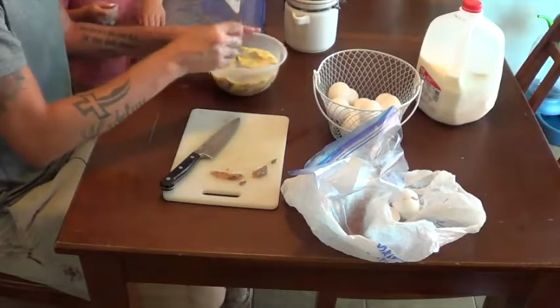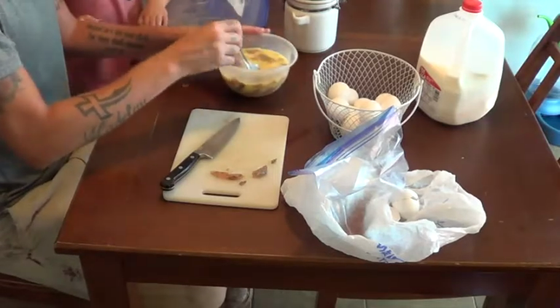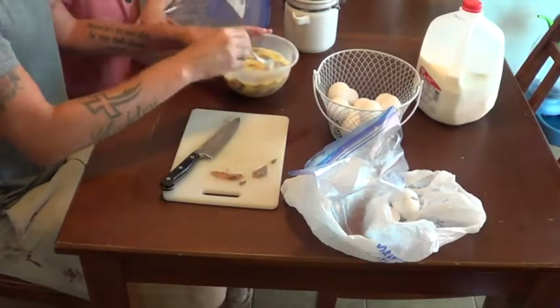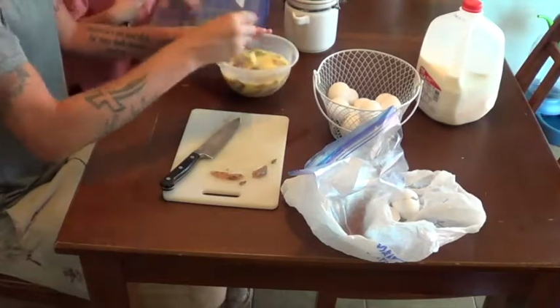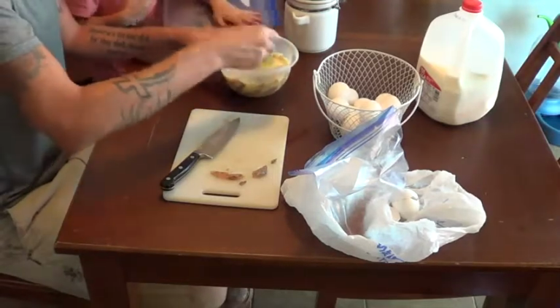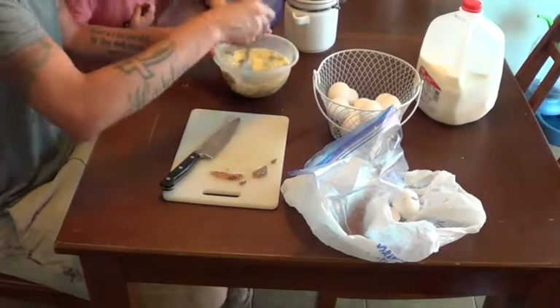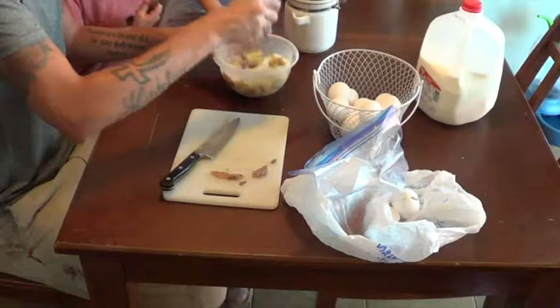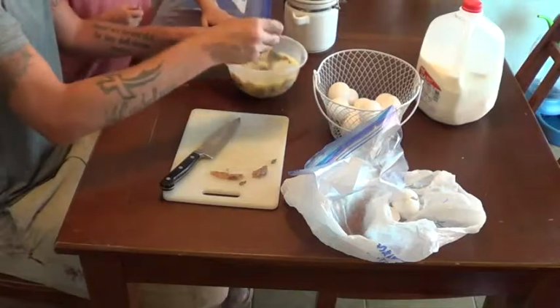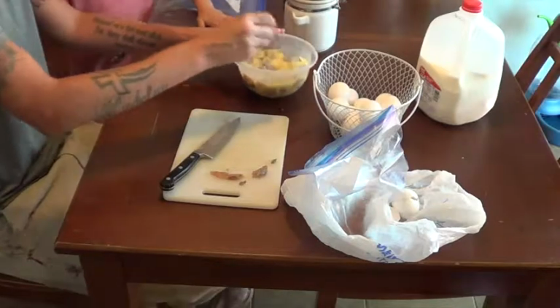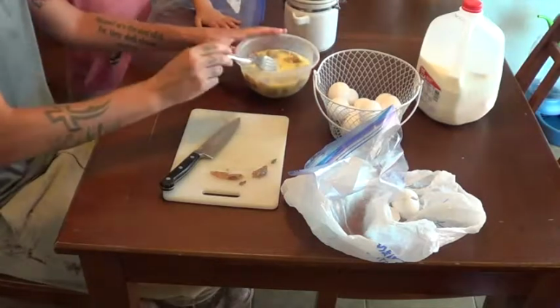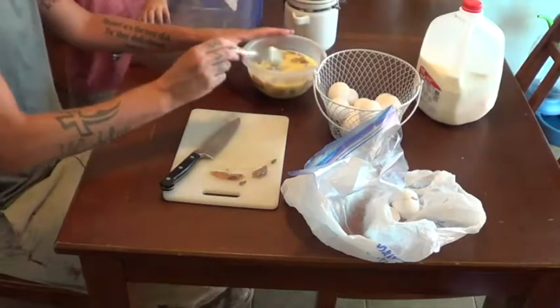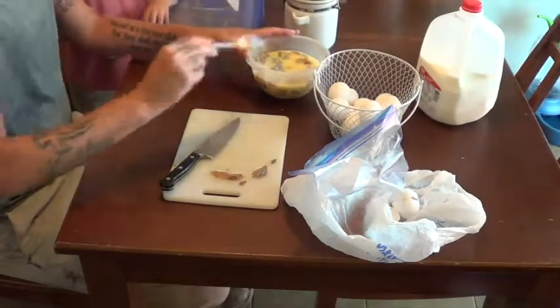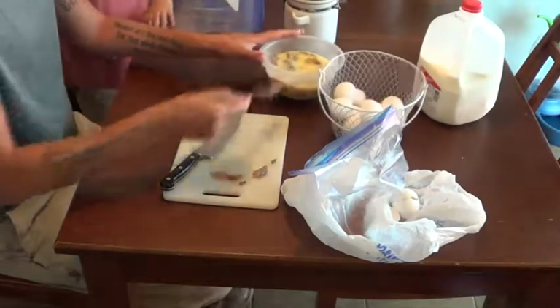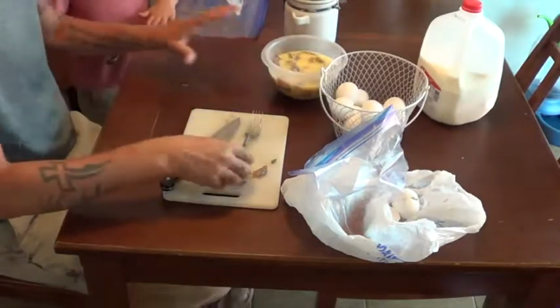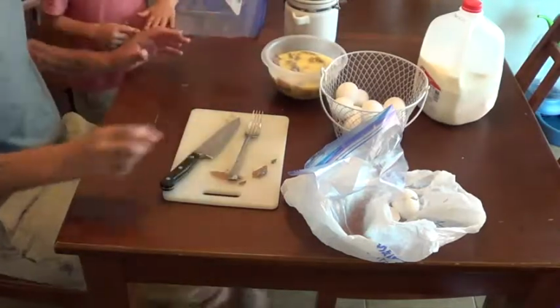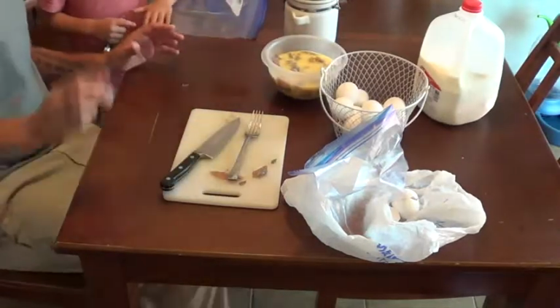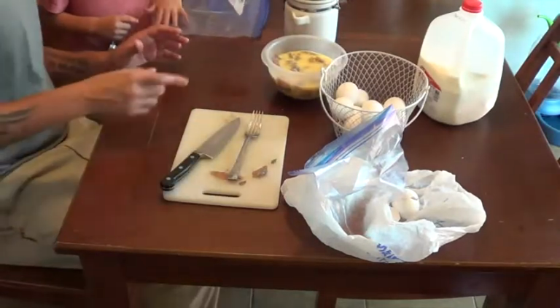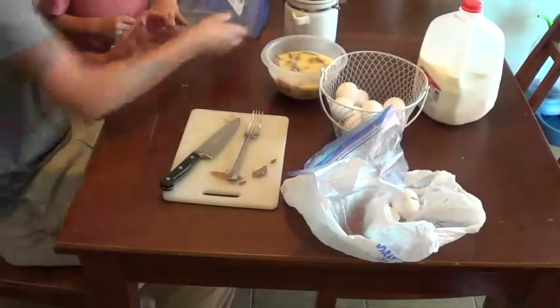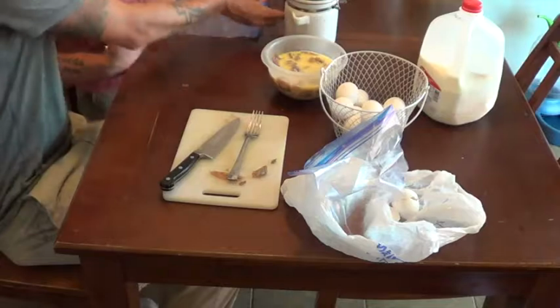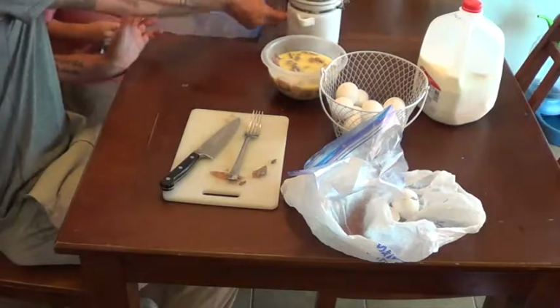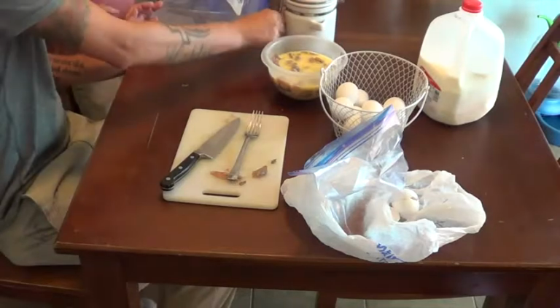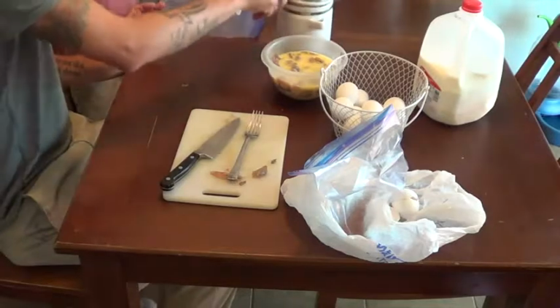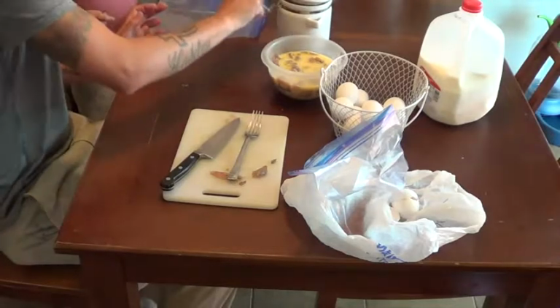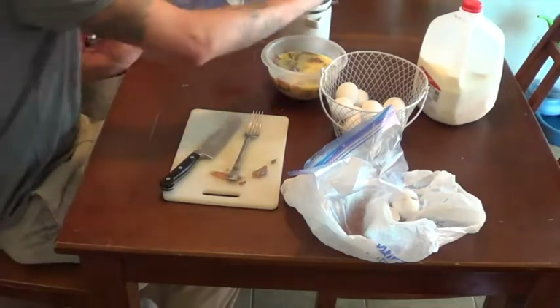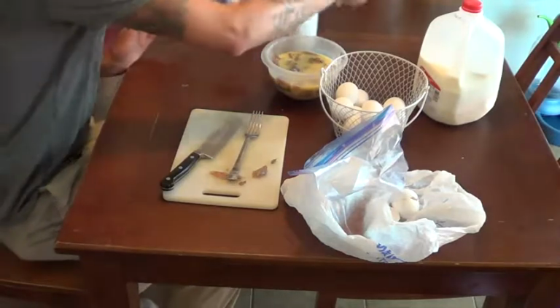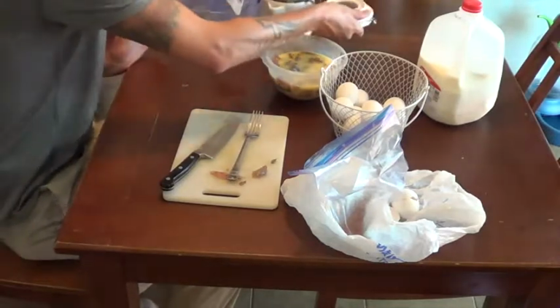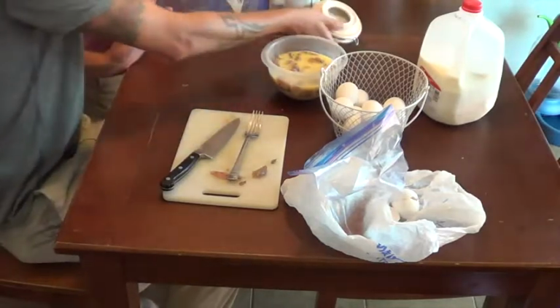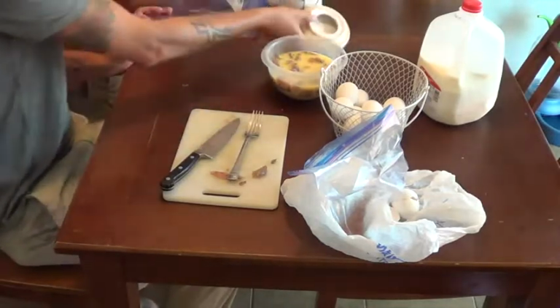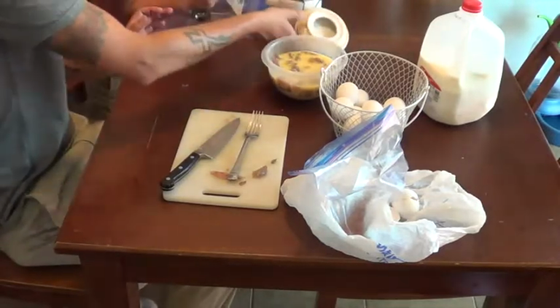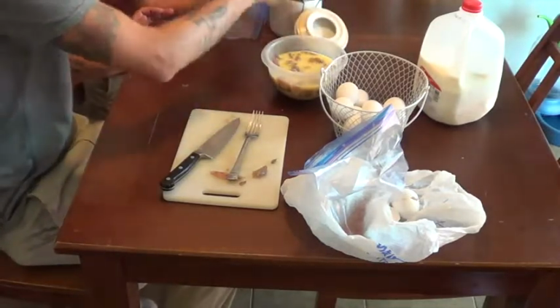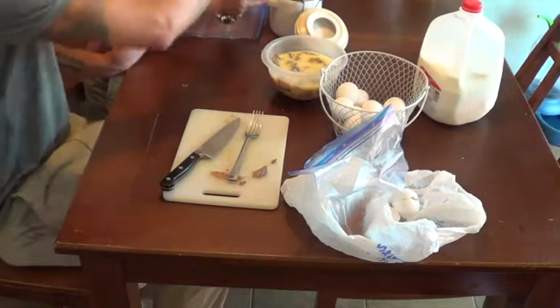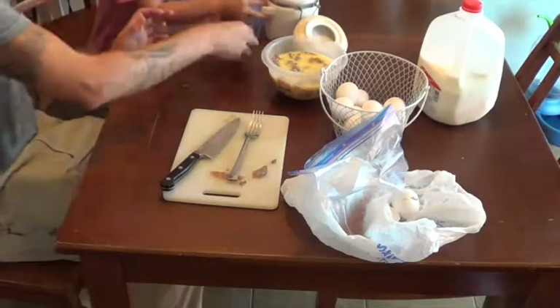We have all the egg wash — all the fish are submerged in the egg wash. I'm going to wash my hands because I was touching the fish. This flour needs to go in that bag.